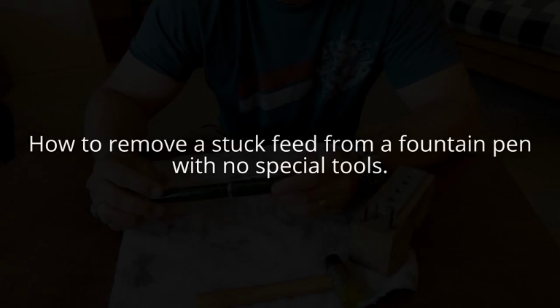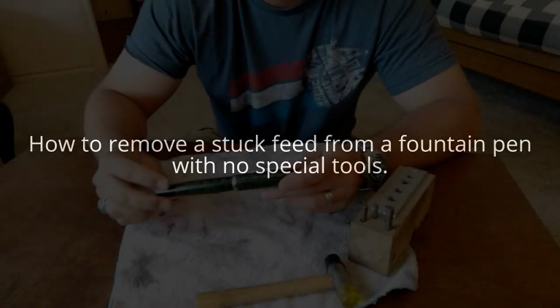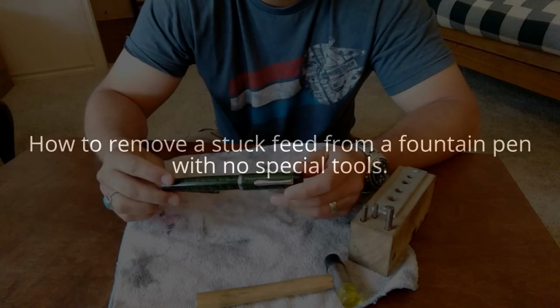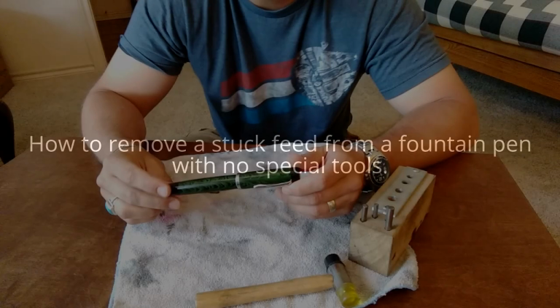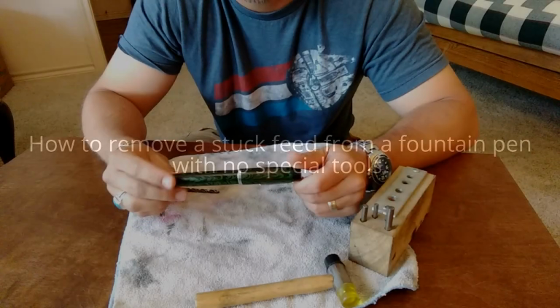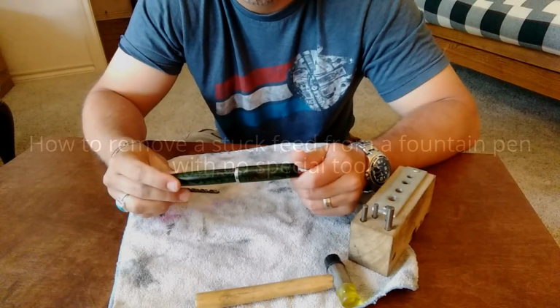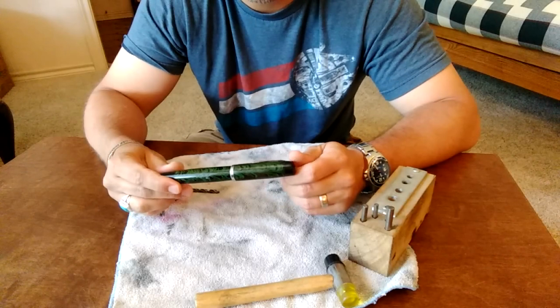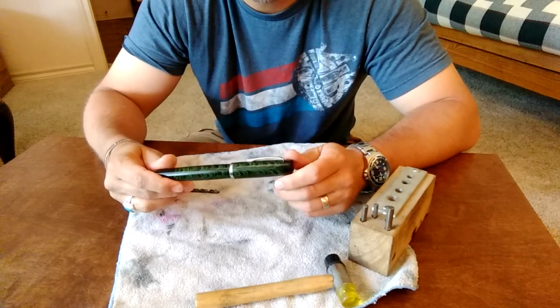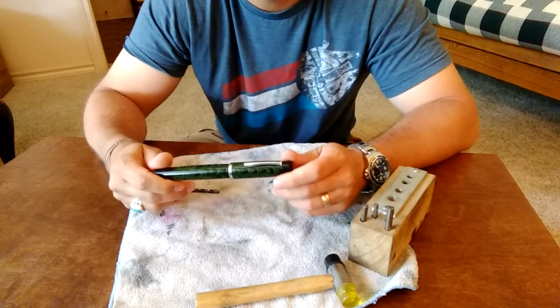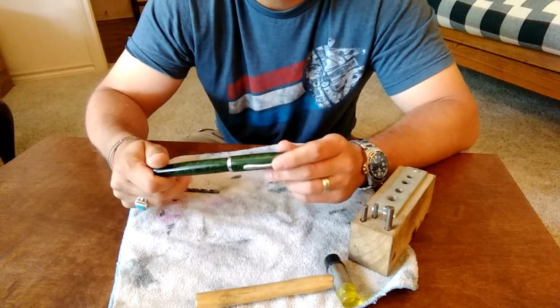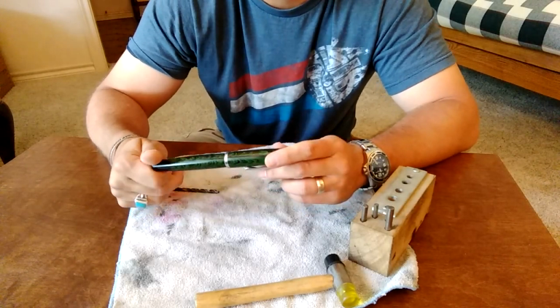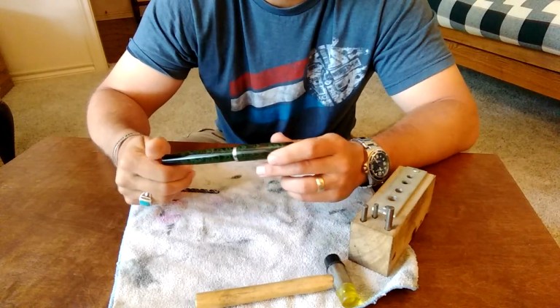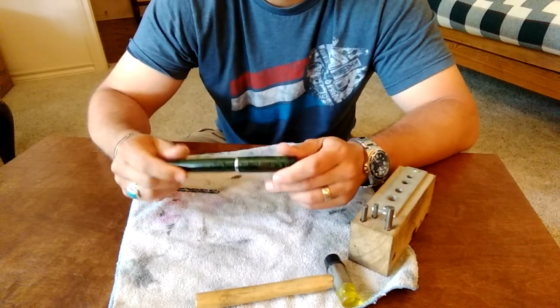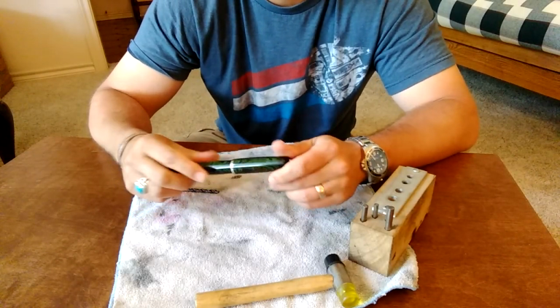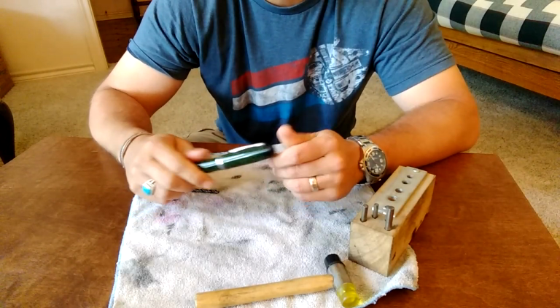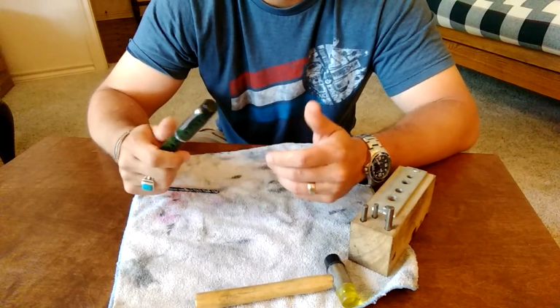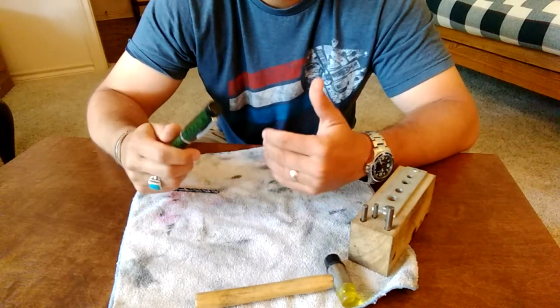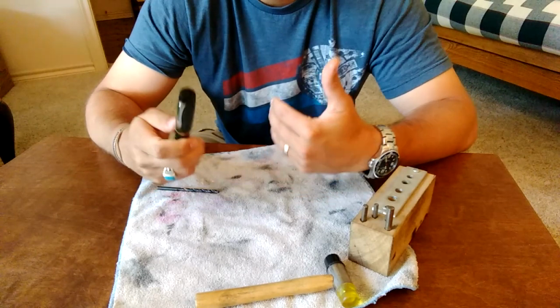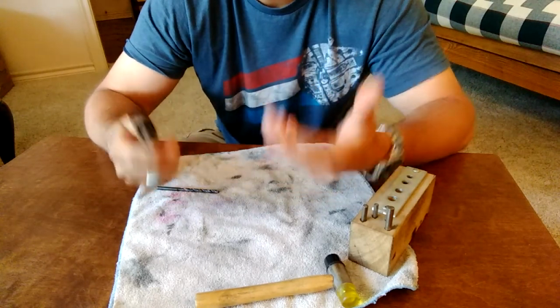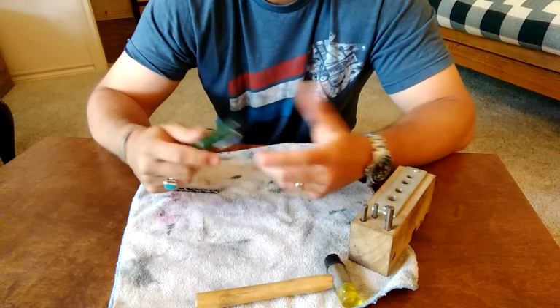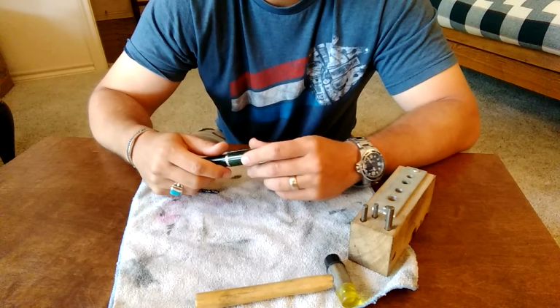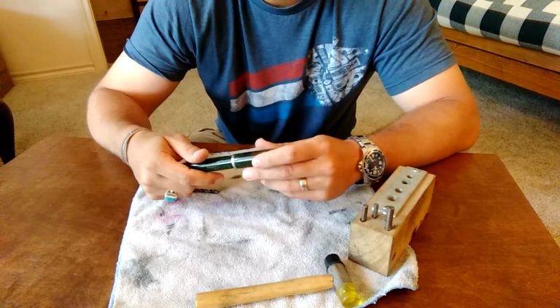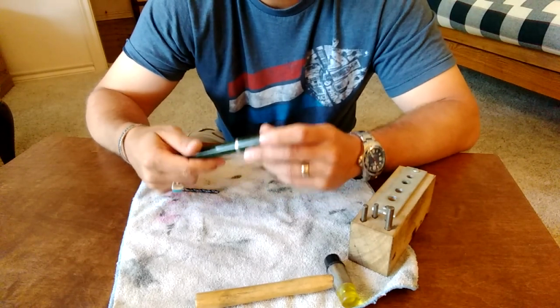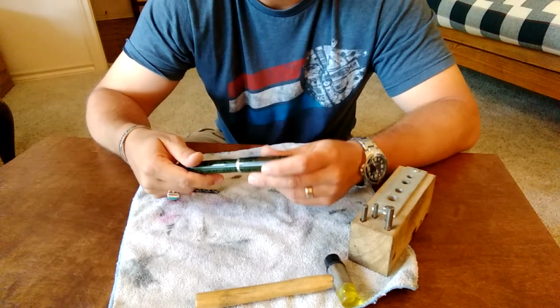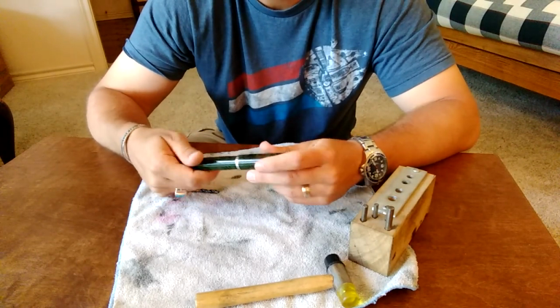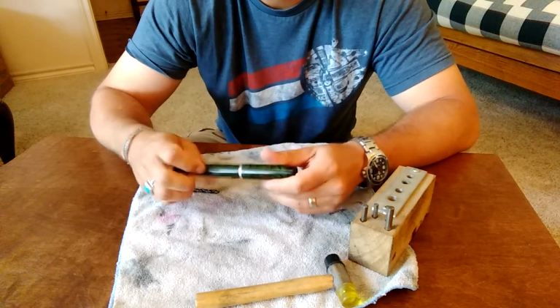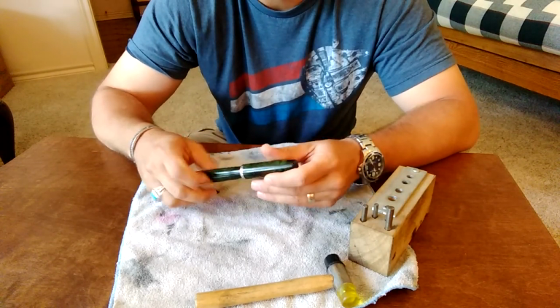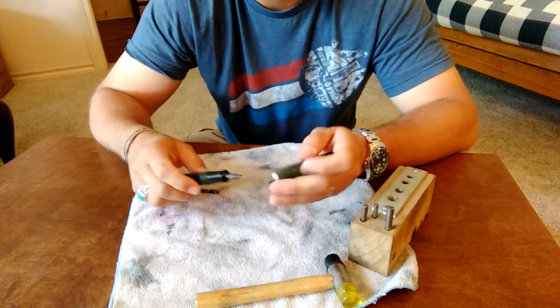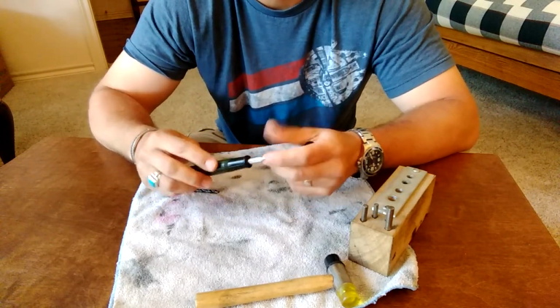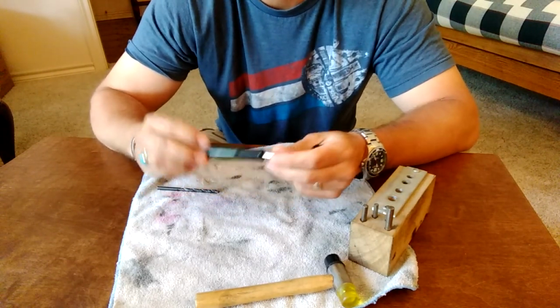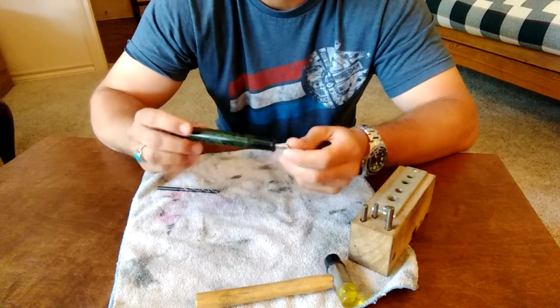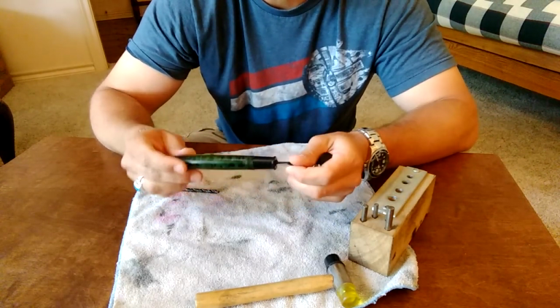This is Fountain Pen Revolution, and I've gotten a number of emails lately from customers wanting to know how to get a feed that is stuck in a section out of a fountain pen.